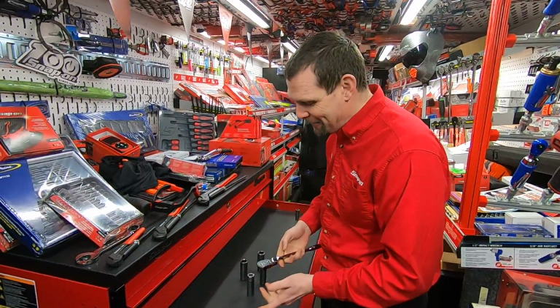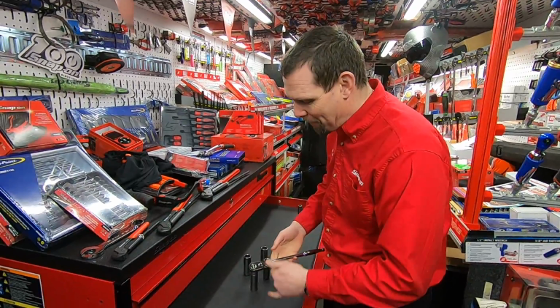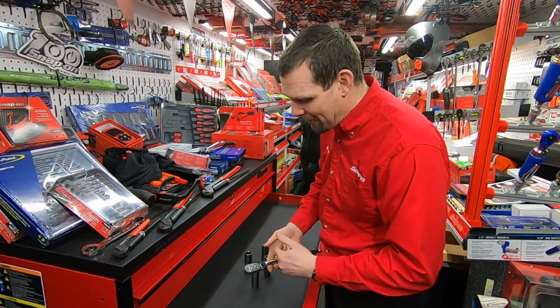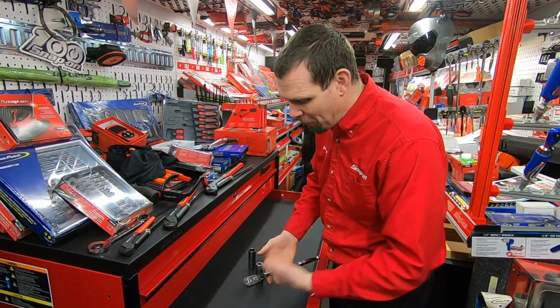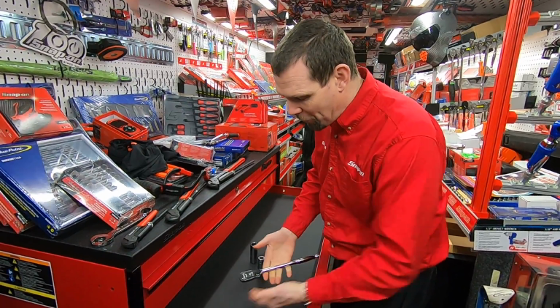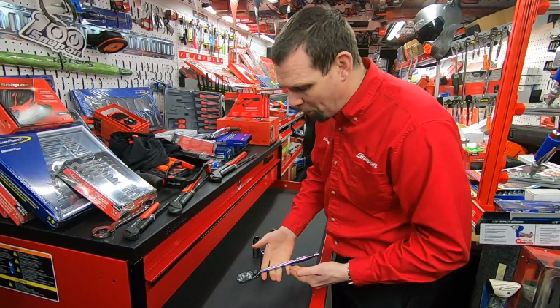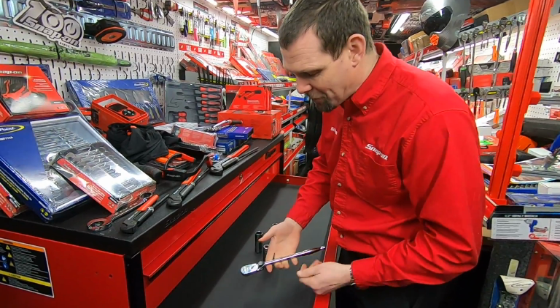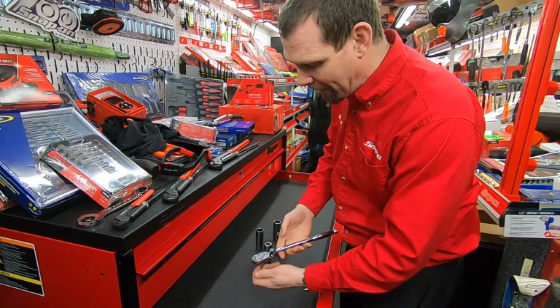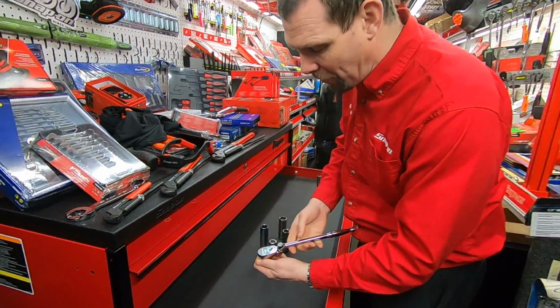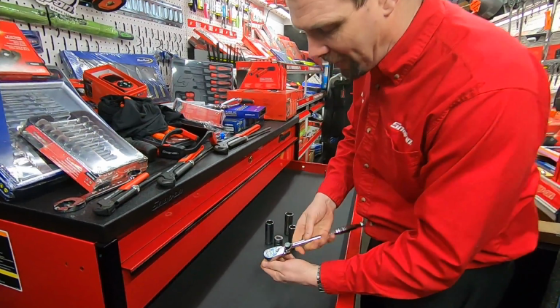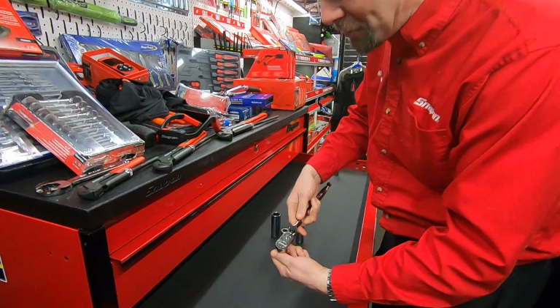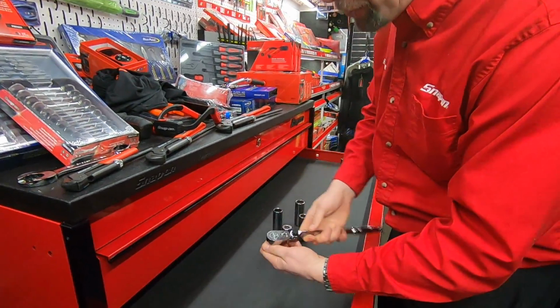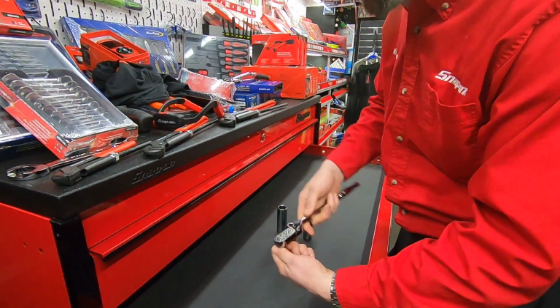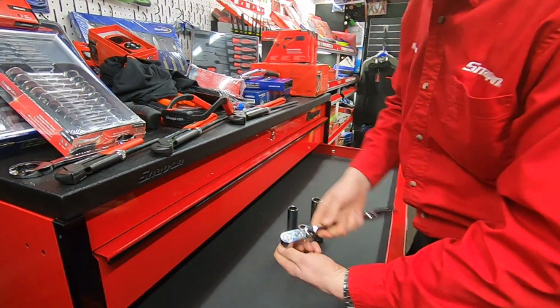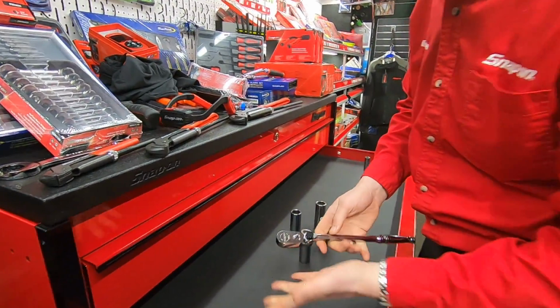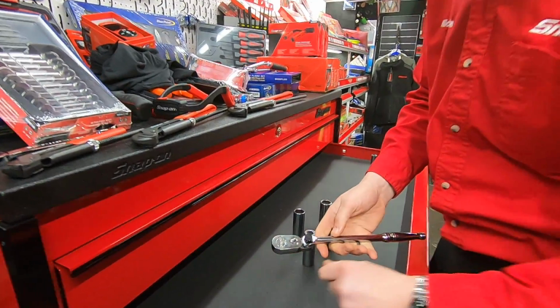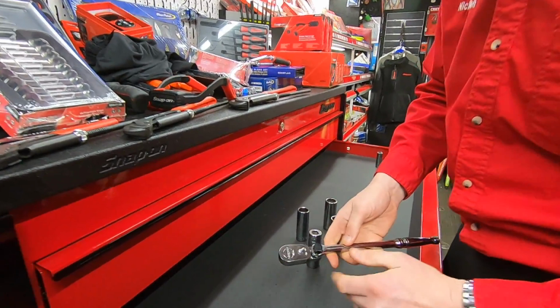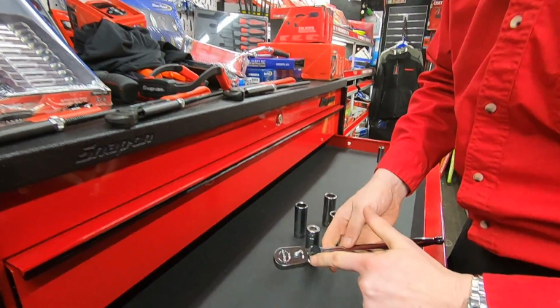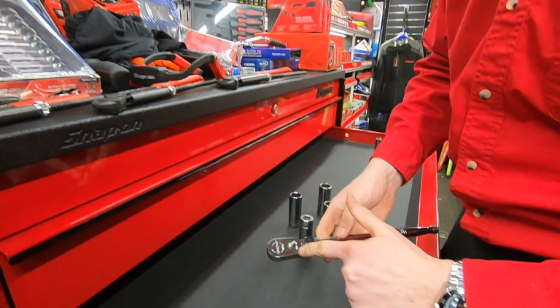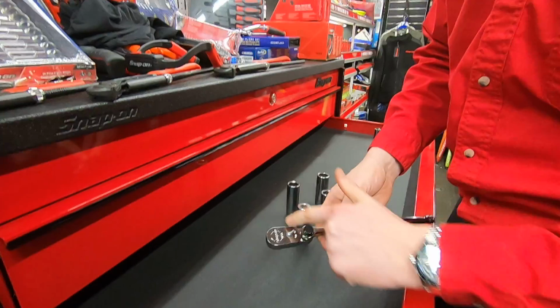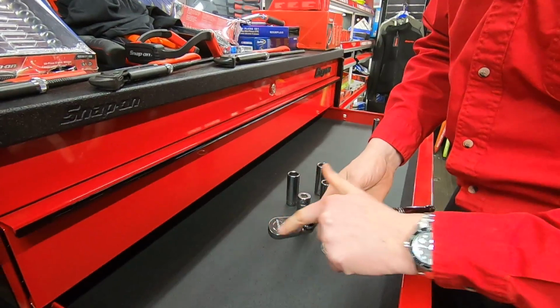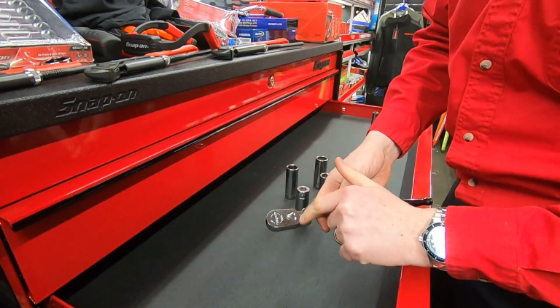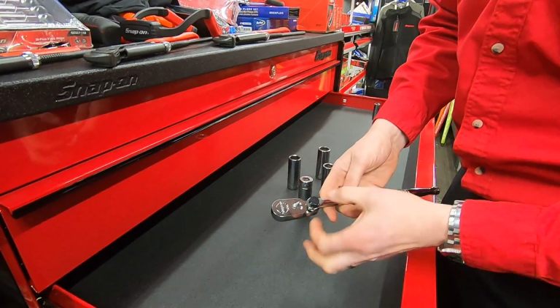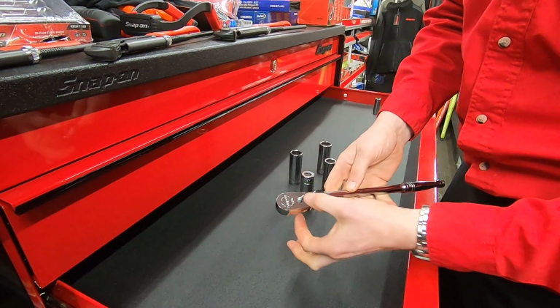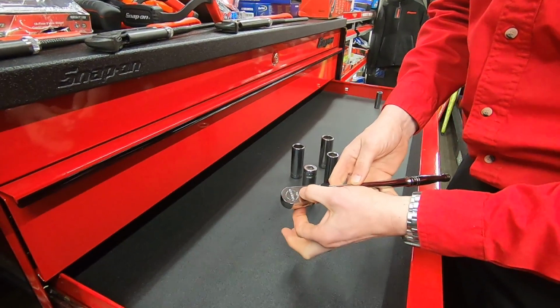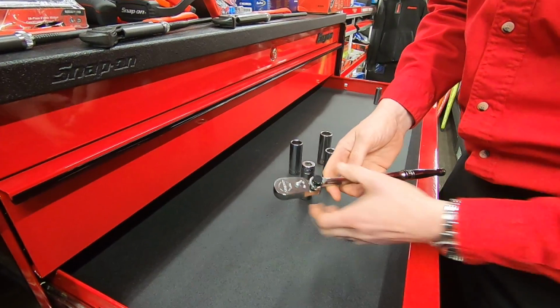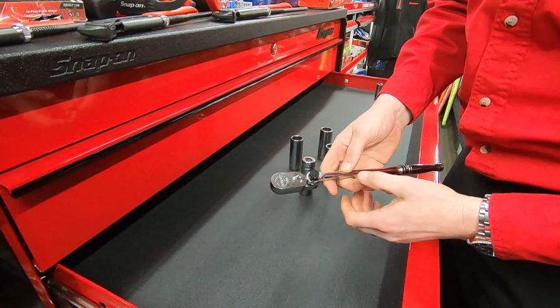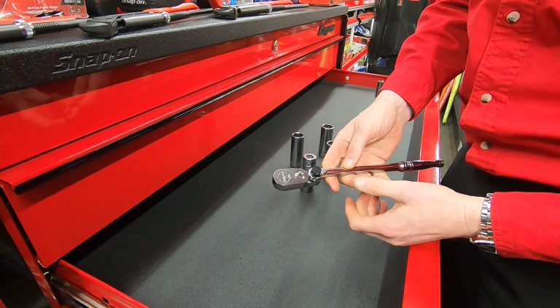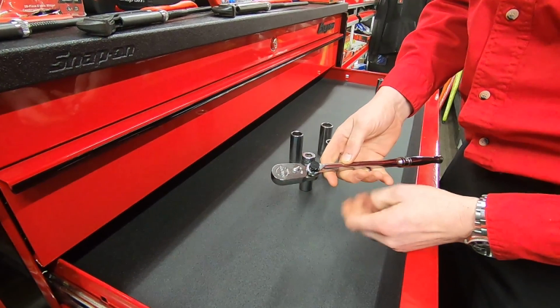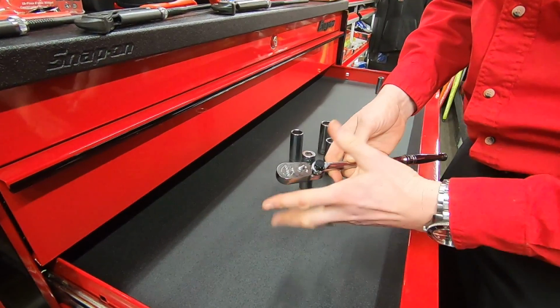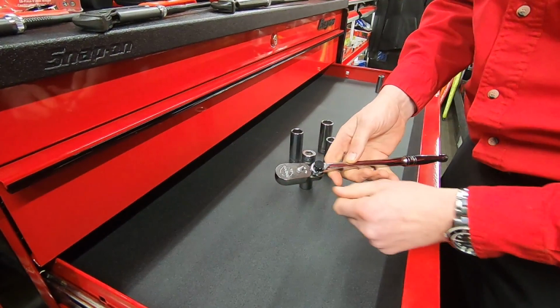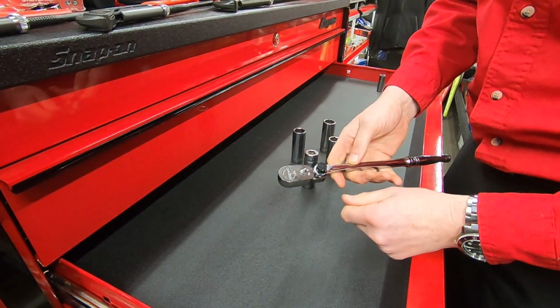So if you're using a normal ratchet like this, obviously 80 tooth, nice and fine. You've also got the latest style snap-on head in there so nice and strong.